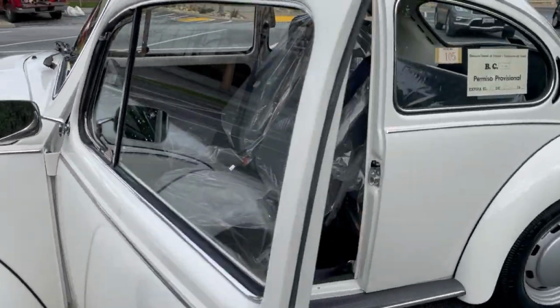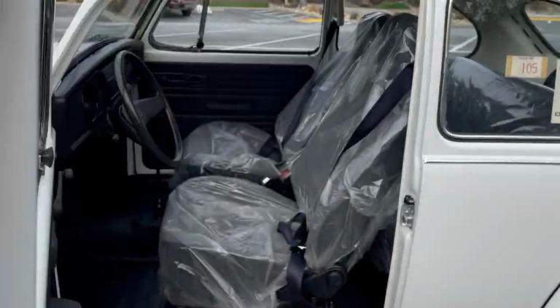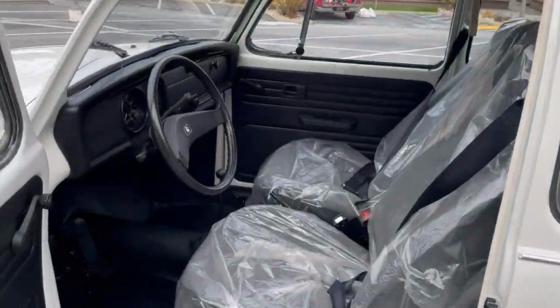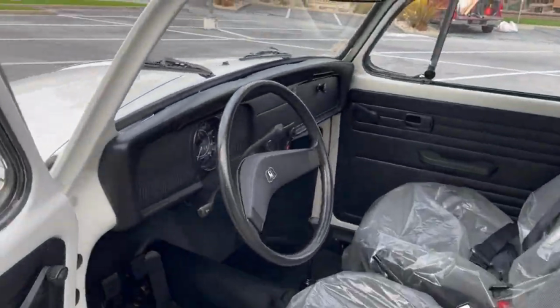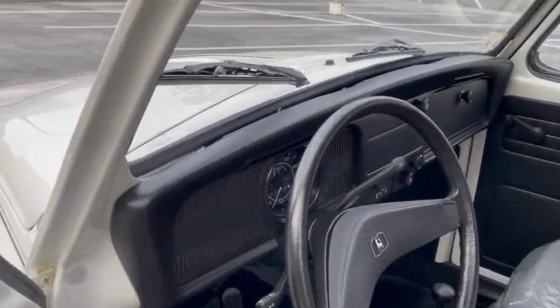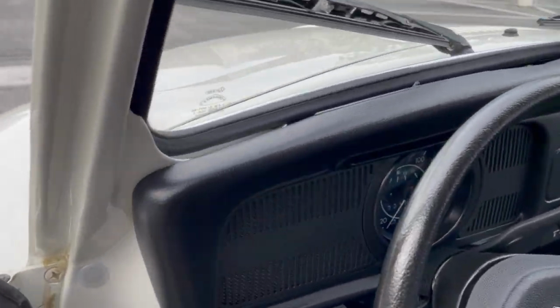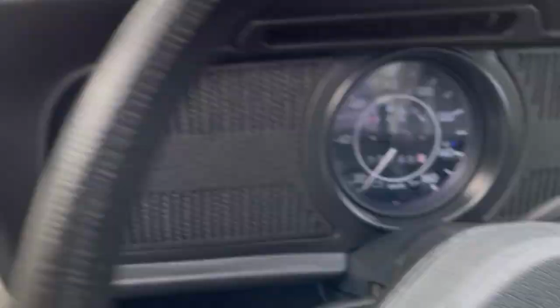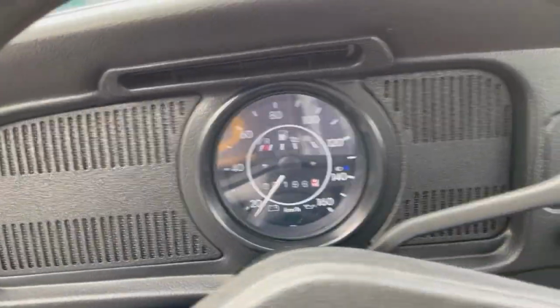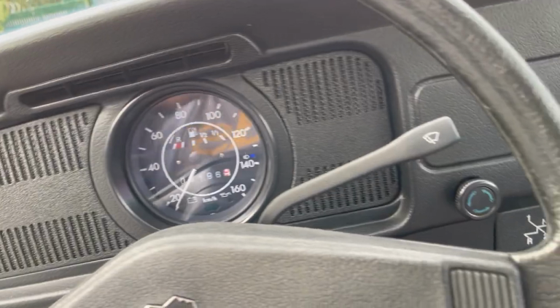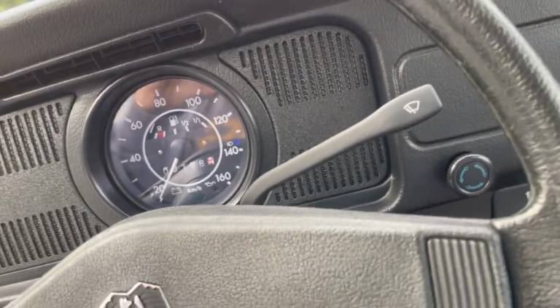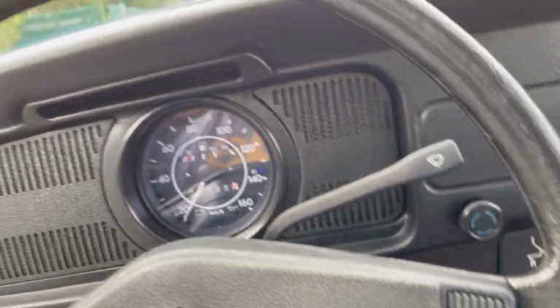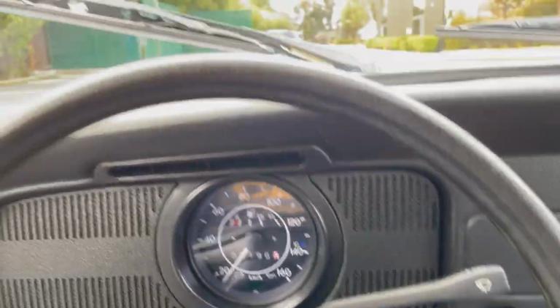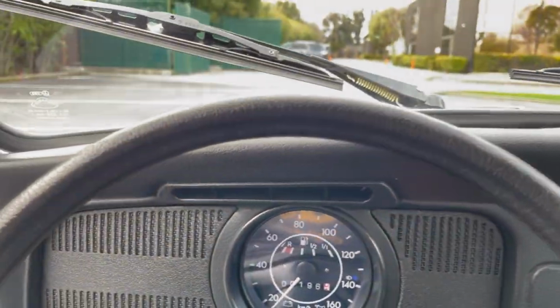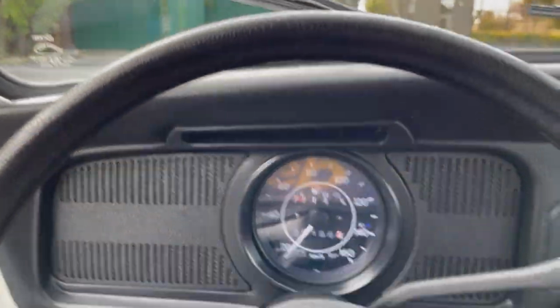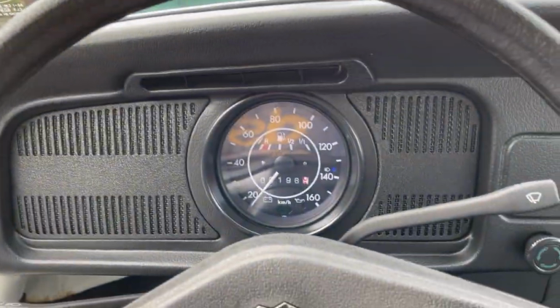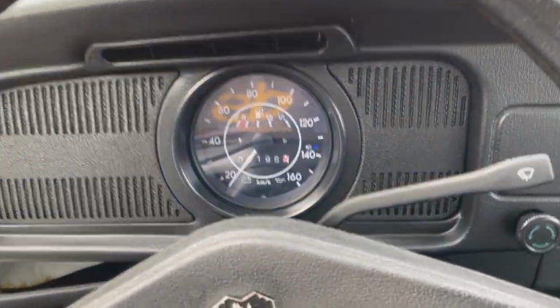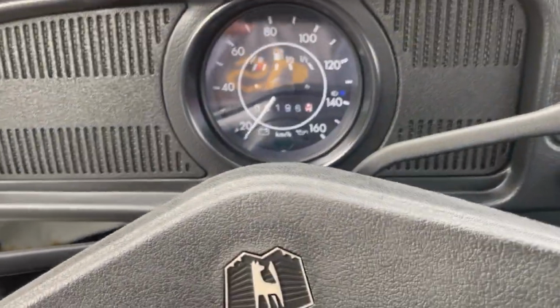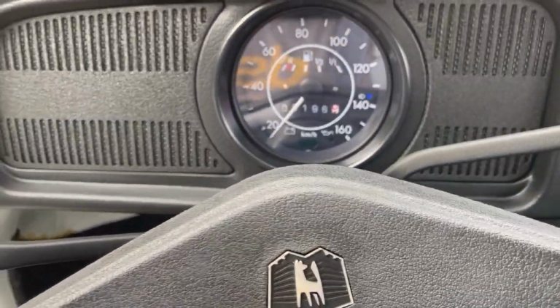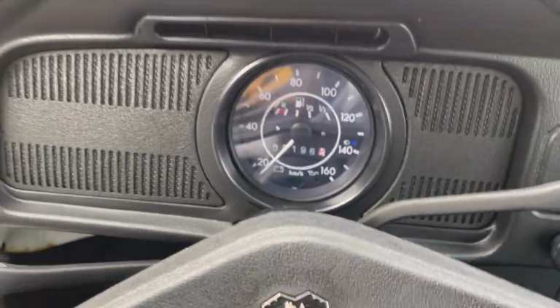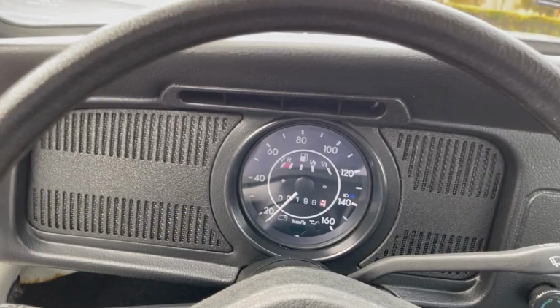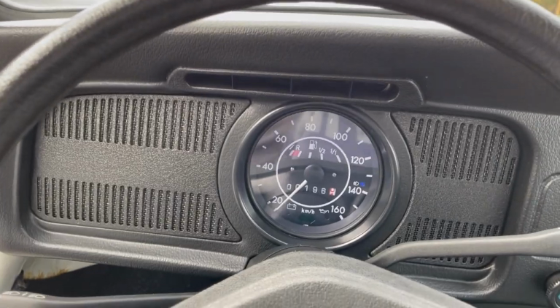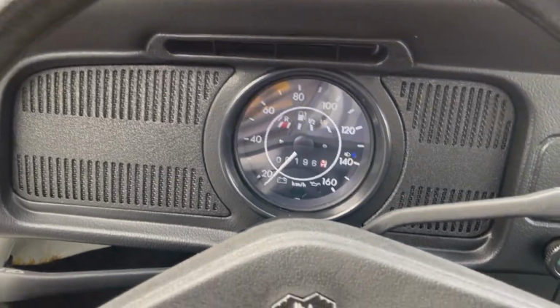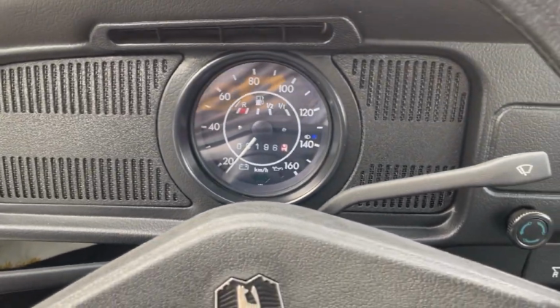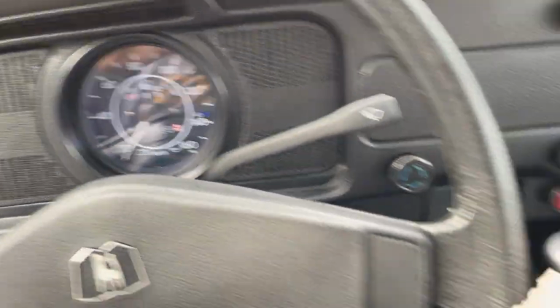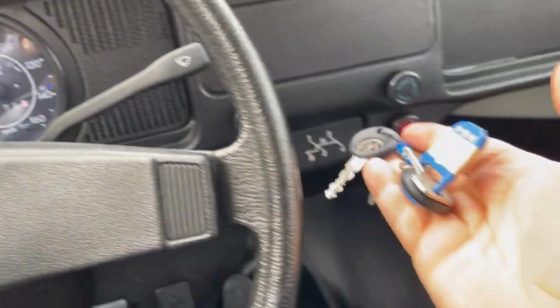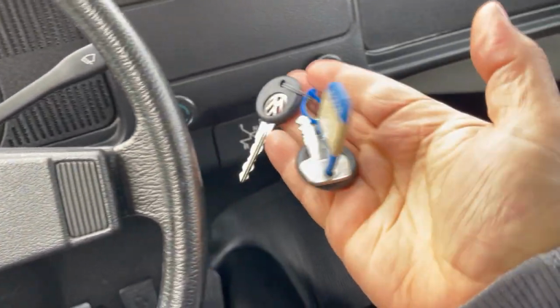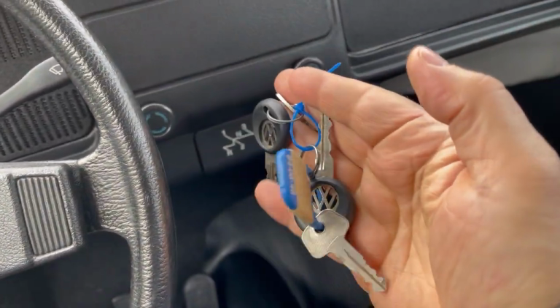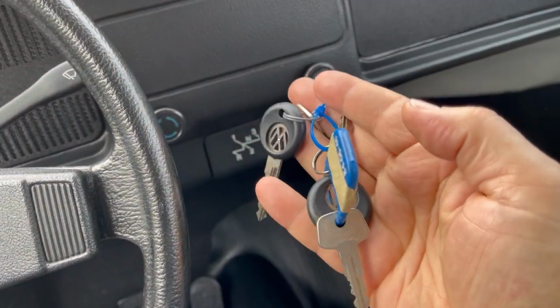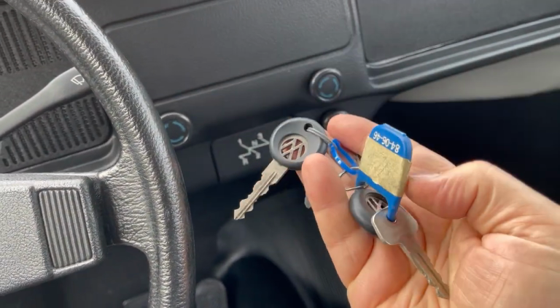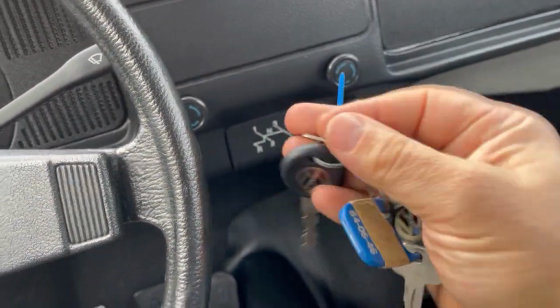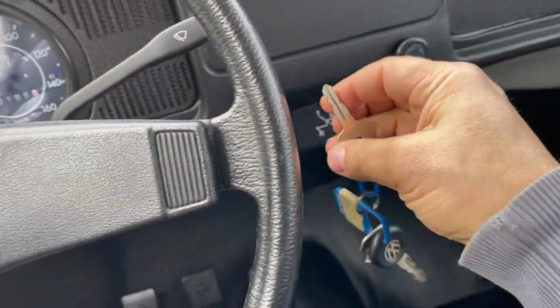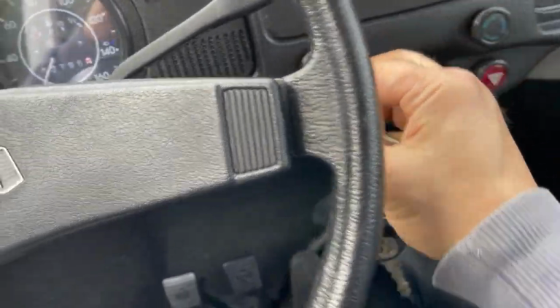Fire it up real quick. All the keys come with it, still with all the factory tags.